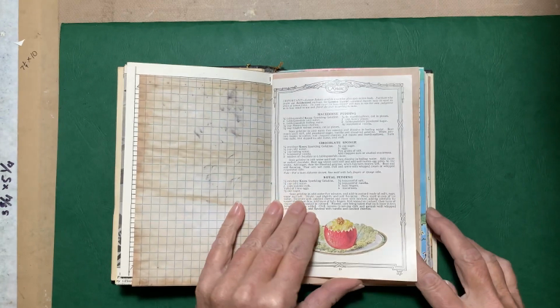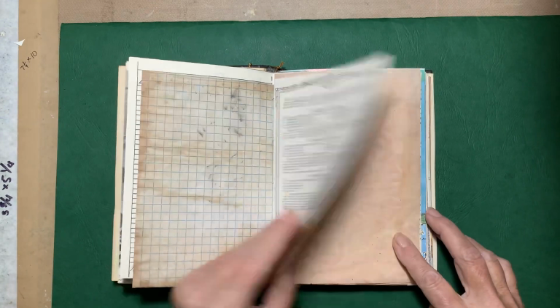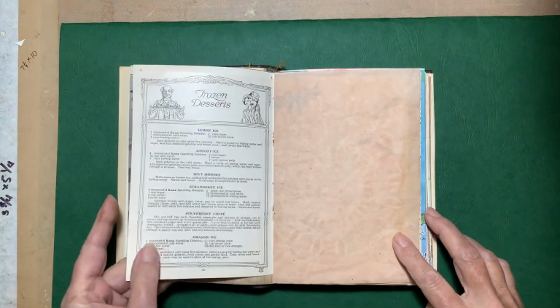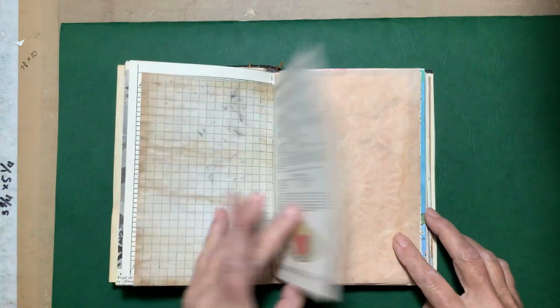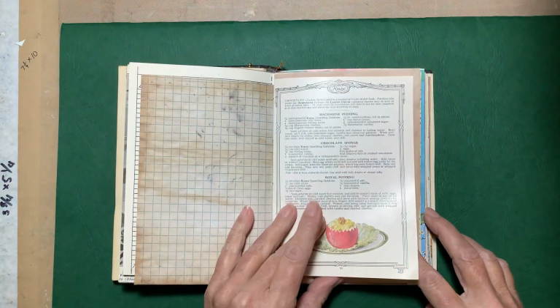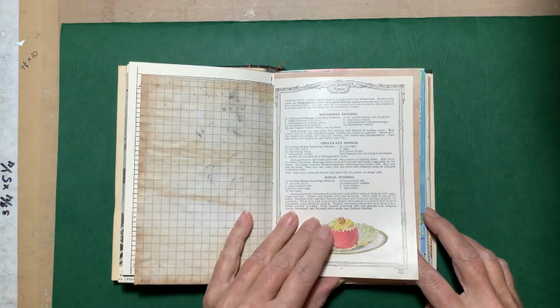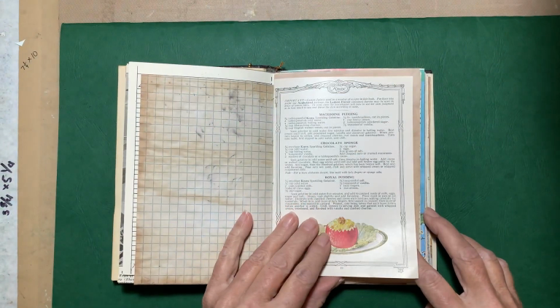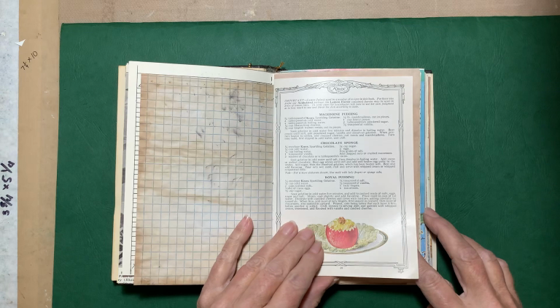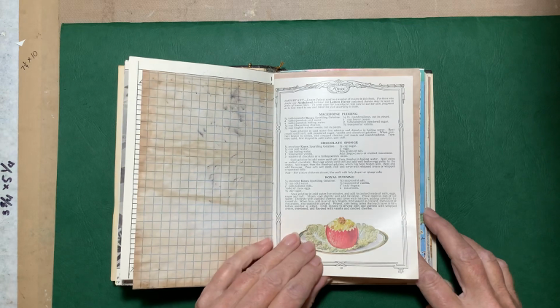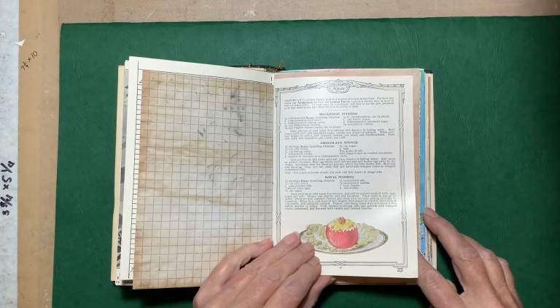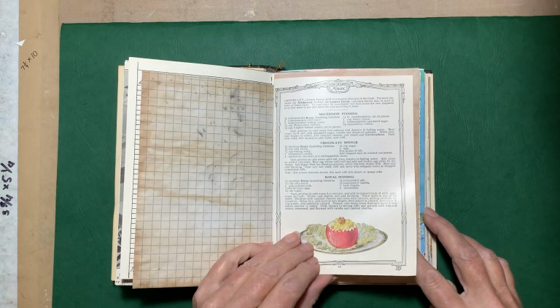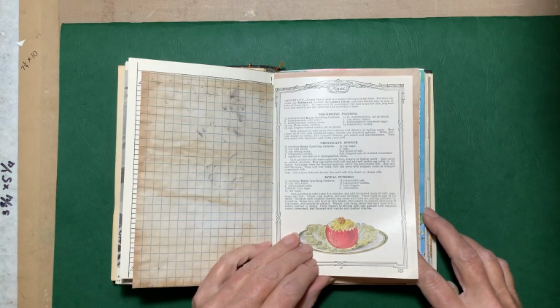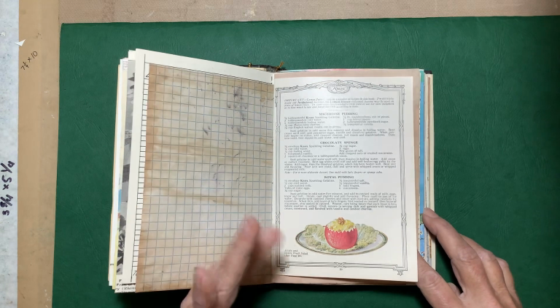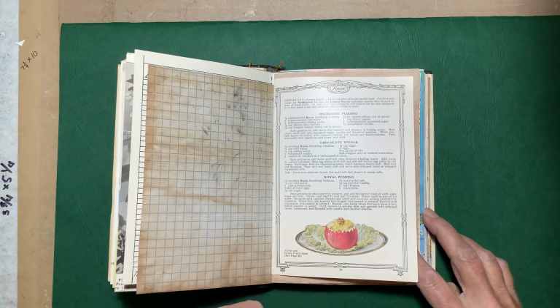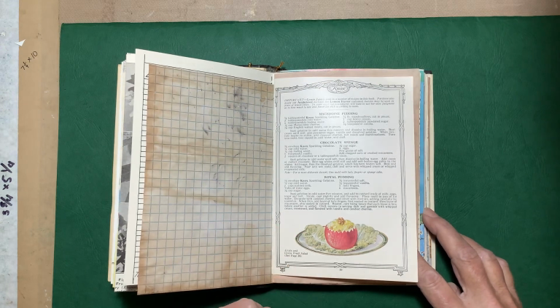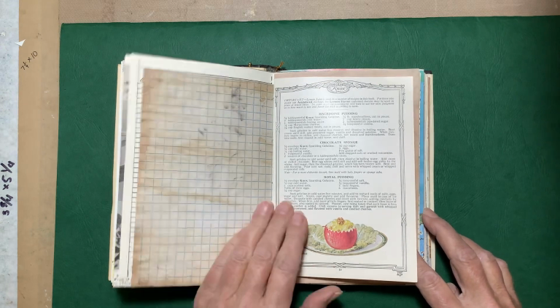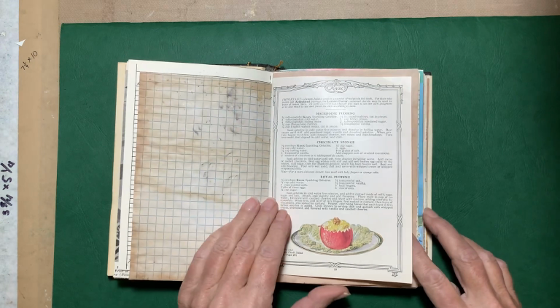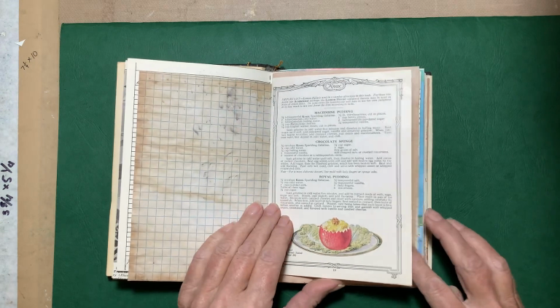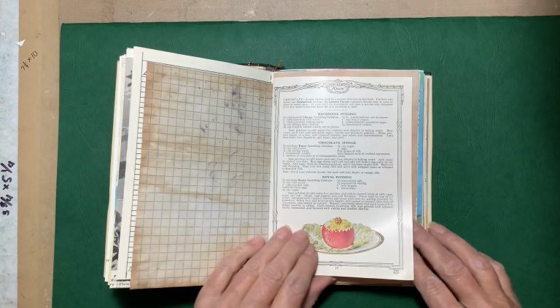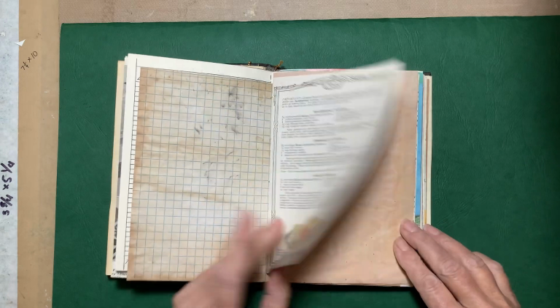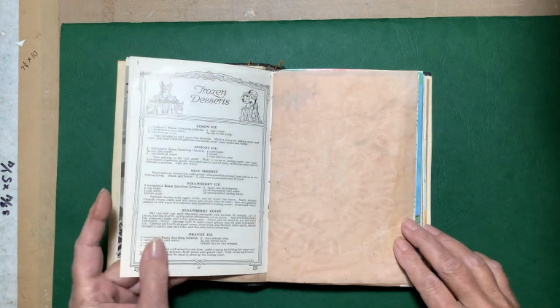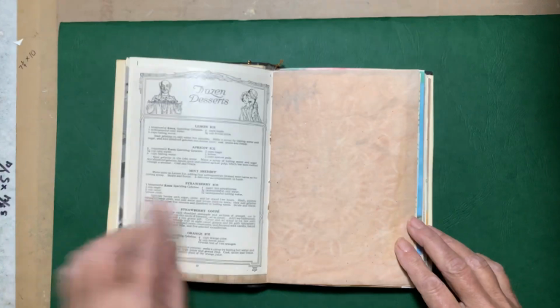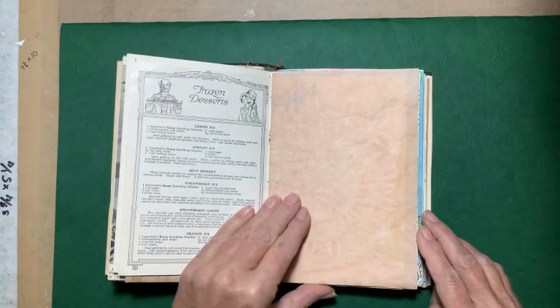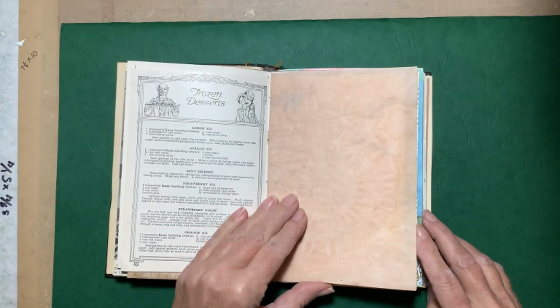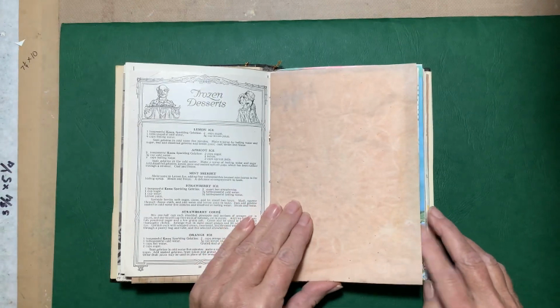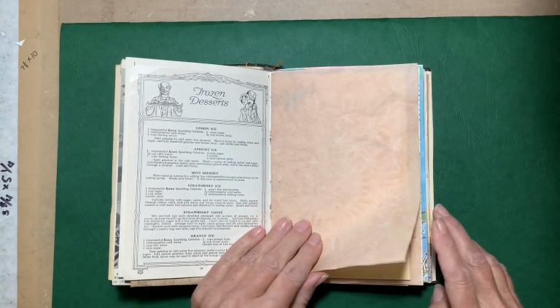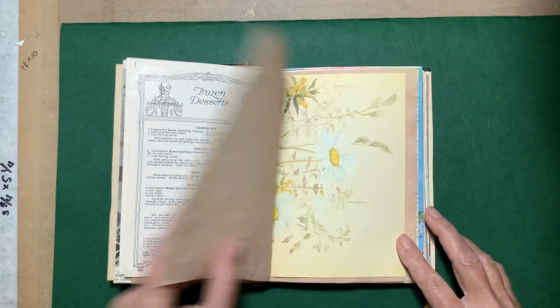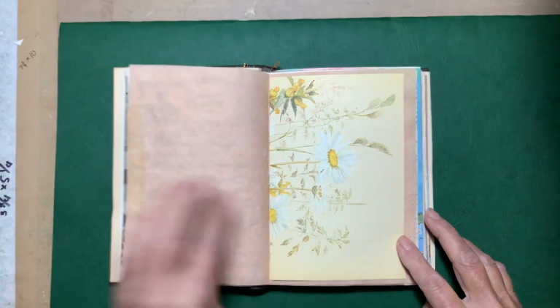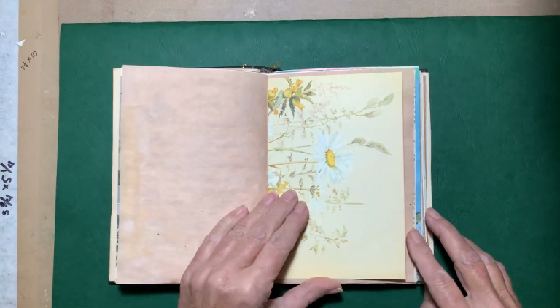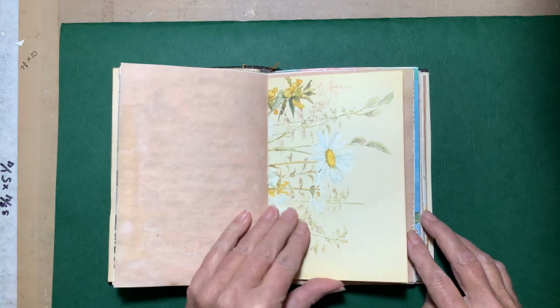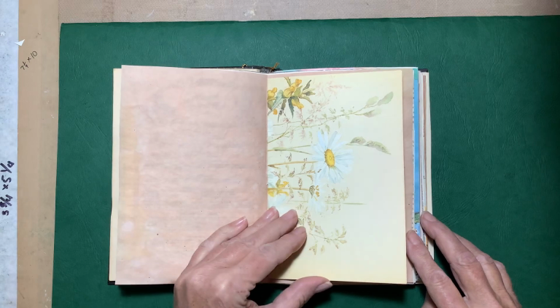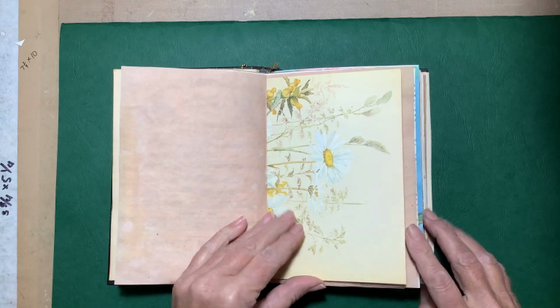A page of desserts from the 'Dainty Desserts for Dainty People' book, which I took apart. I used the cover to make a journal, but the pages inside were really pretty so I did not get rid of them. And the Edith Holden page.